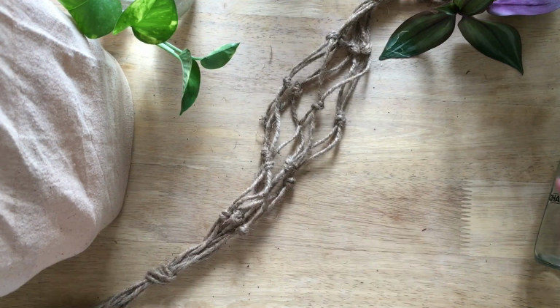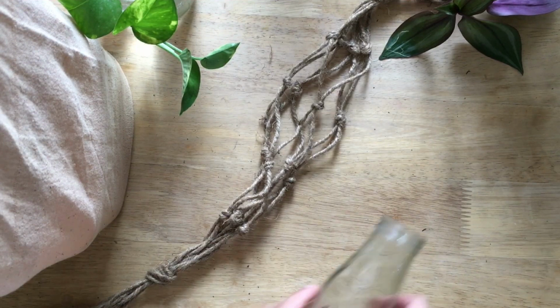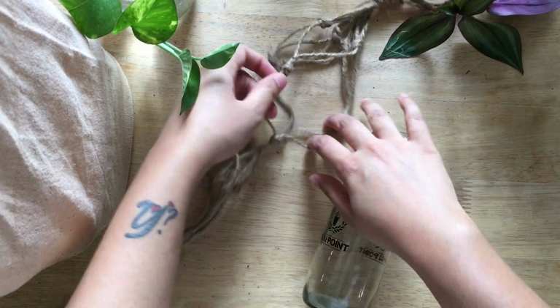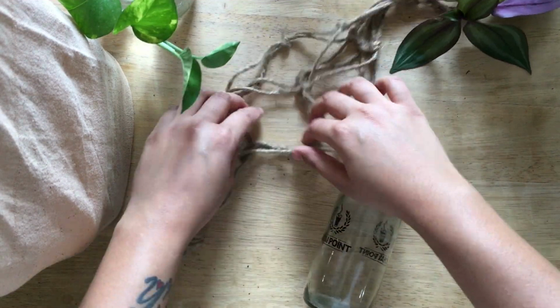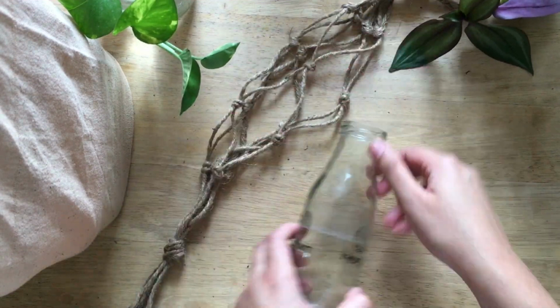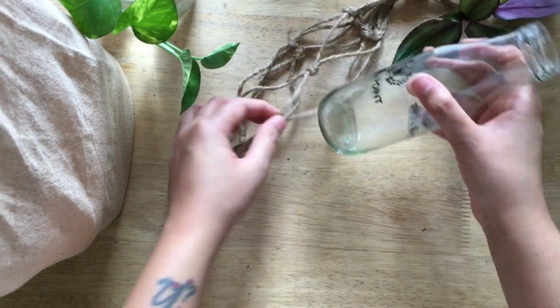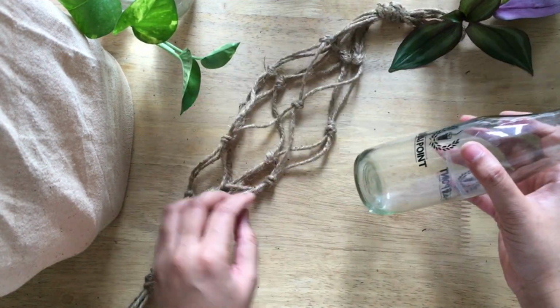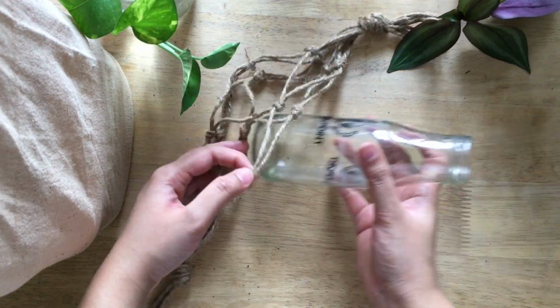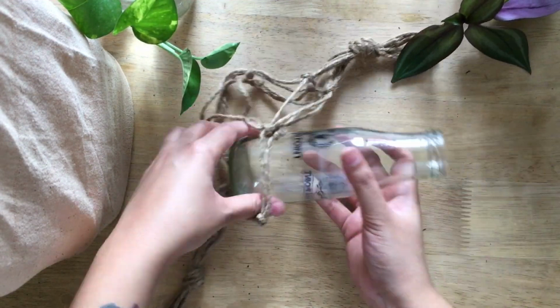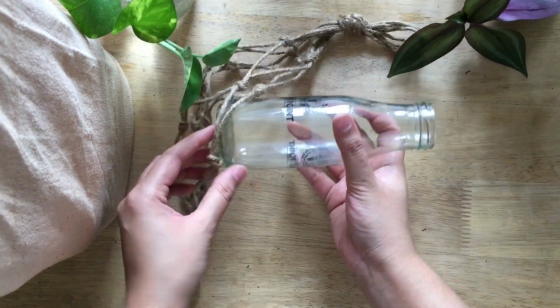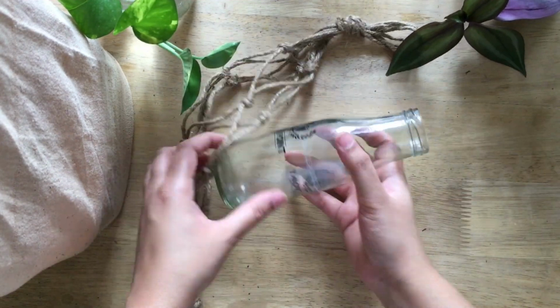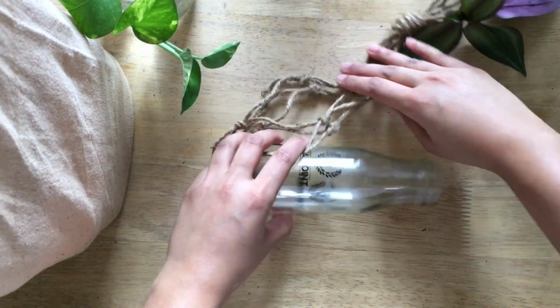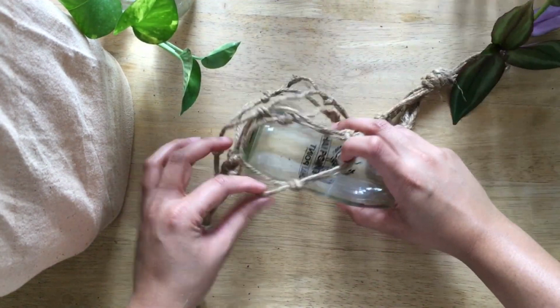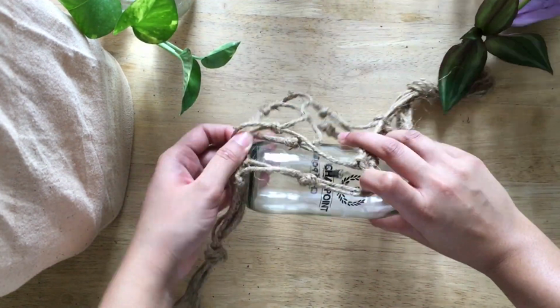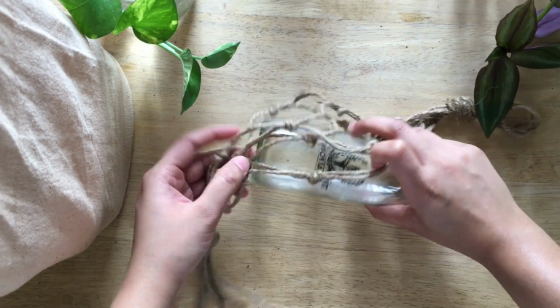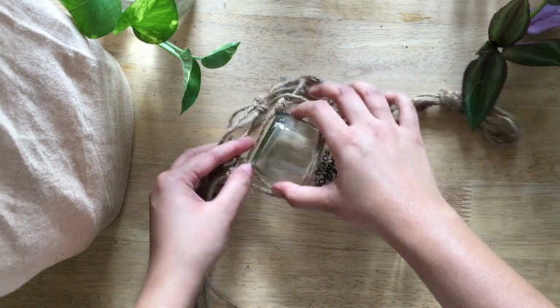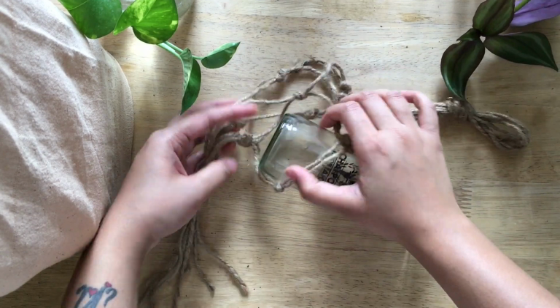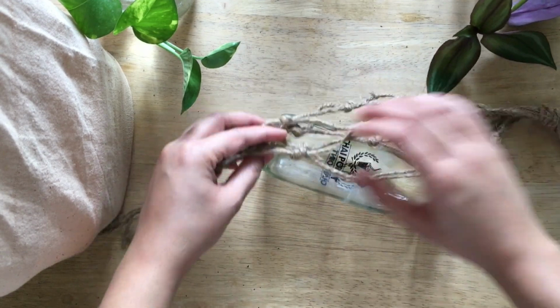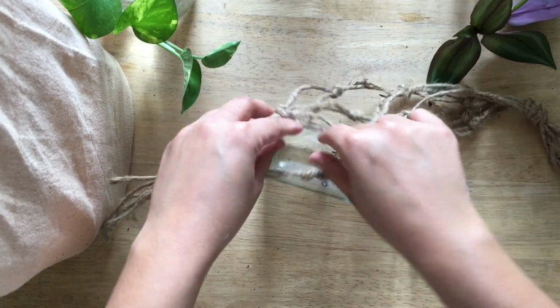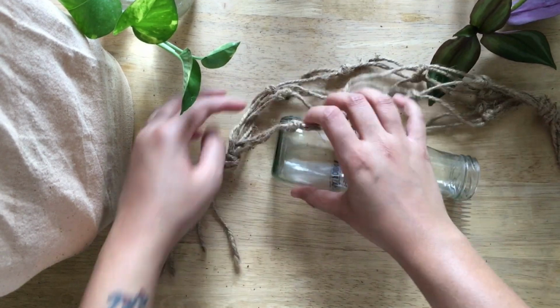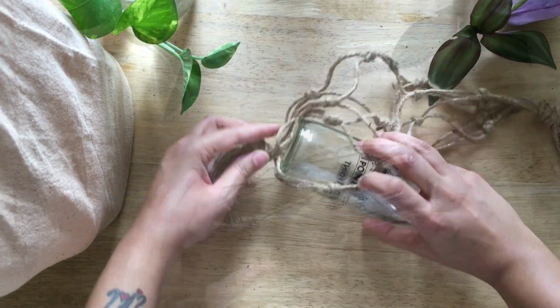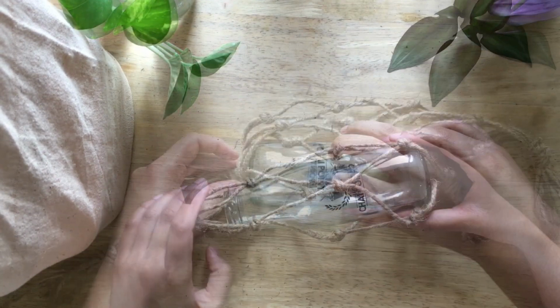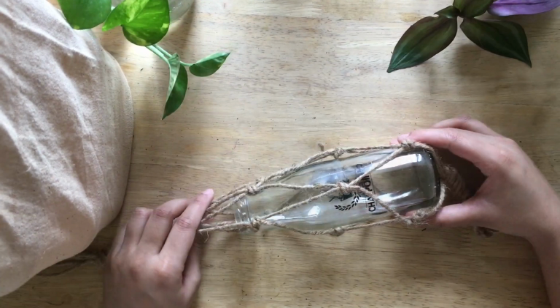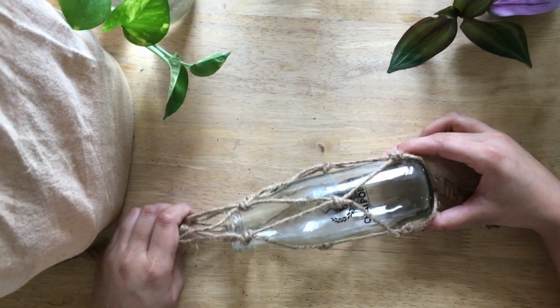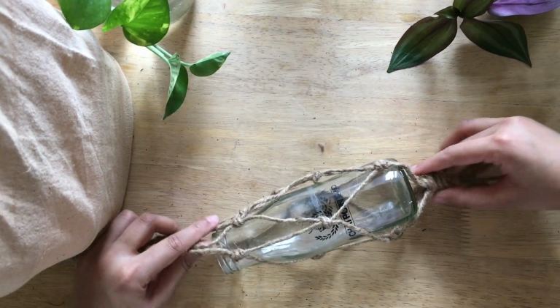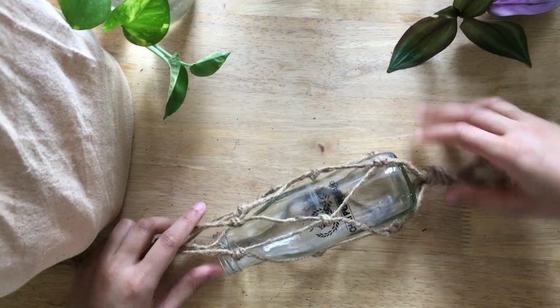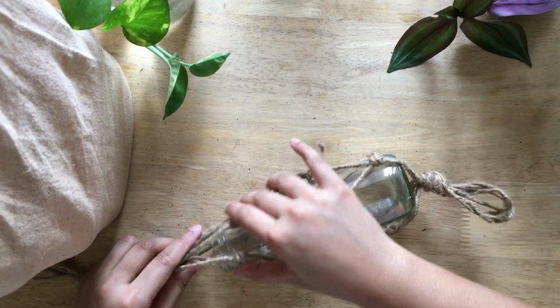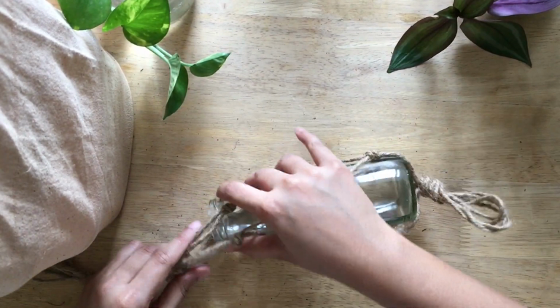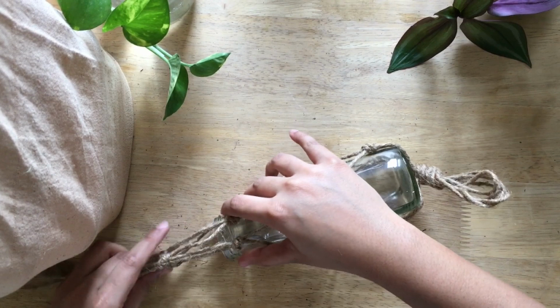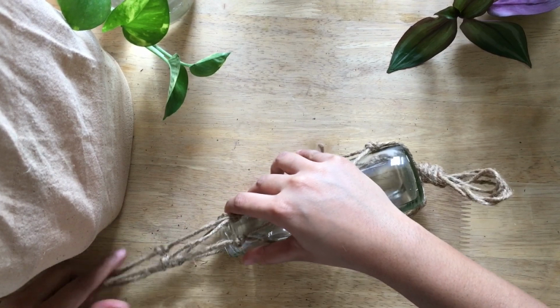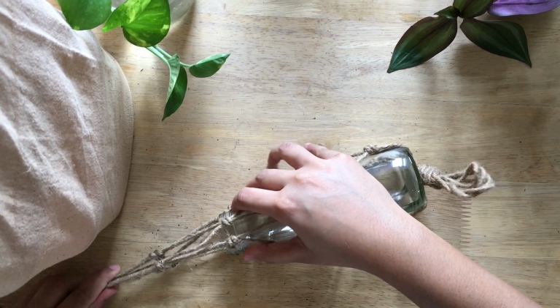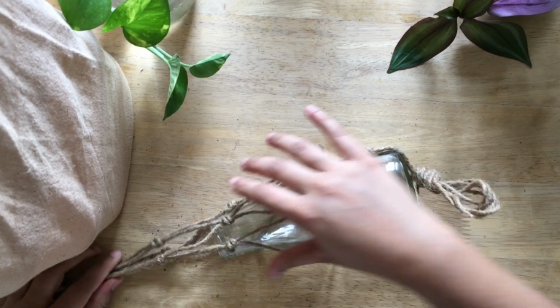Place the bottle in this net that we have made and be patient here — it takes a minute to do this. You may think you have done something wrong, but you will get it, don't worry.